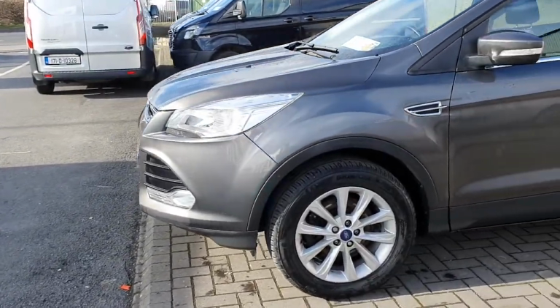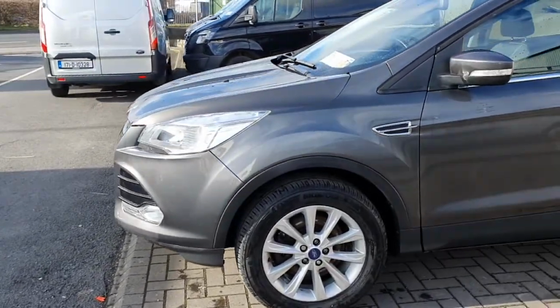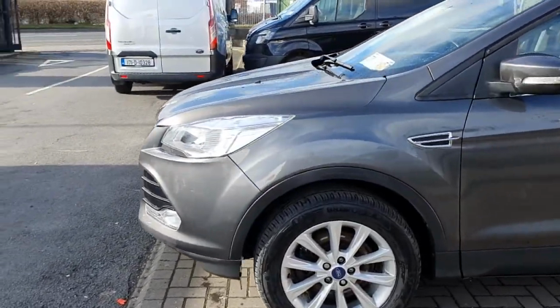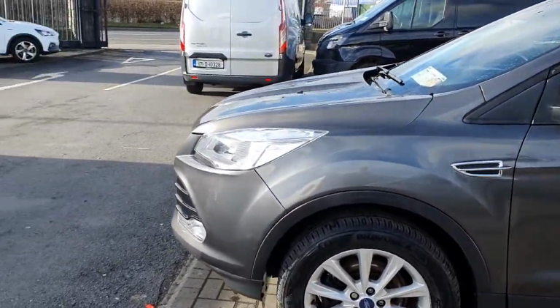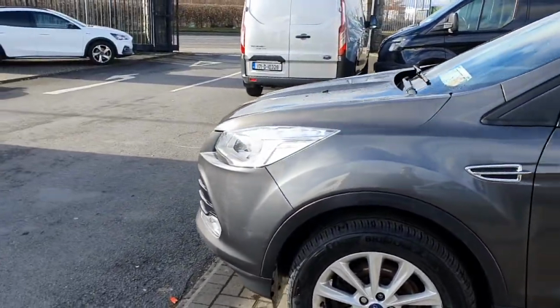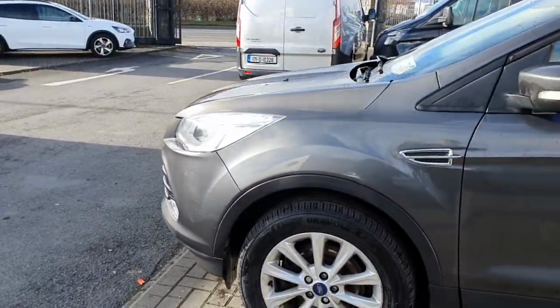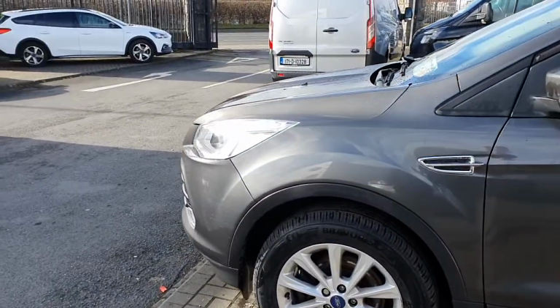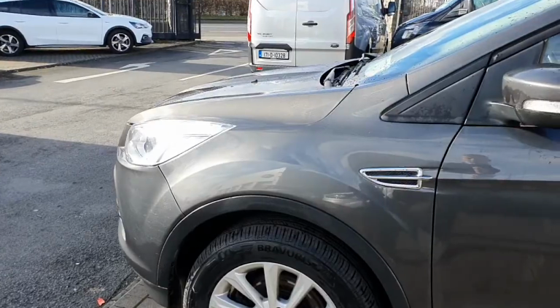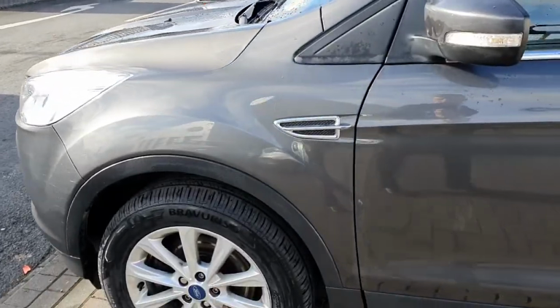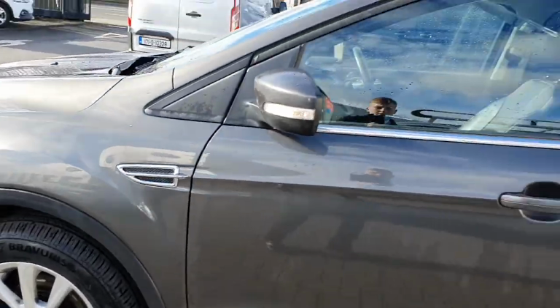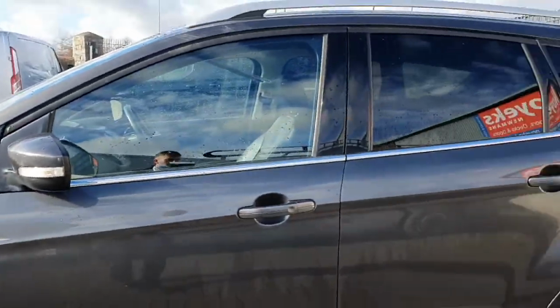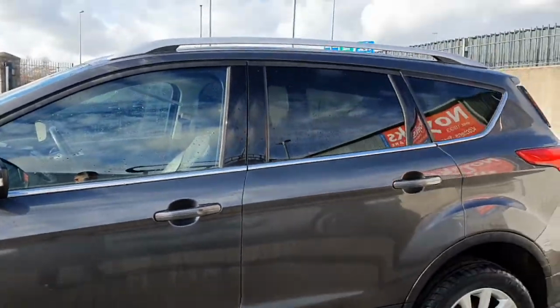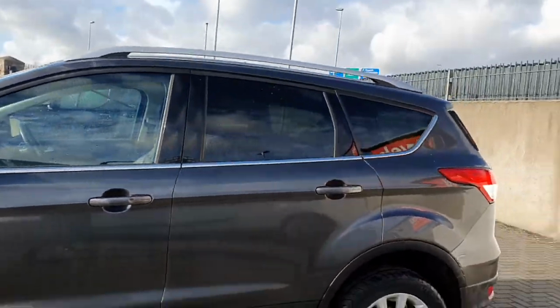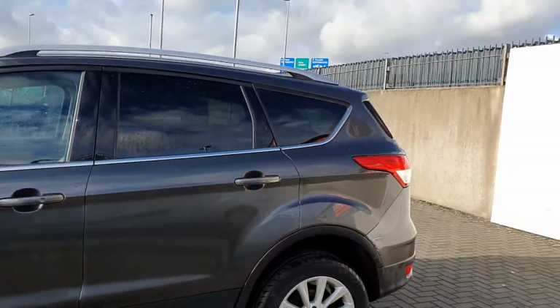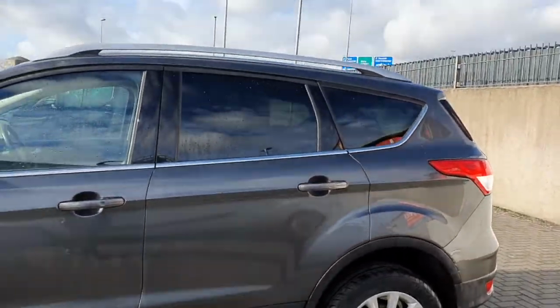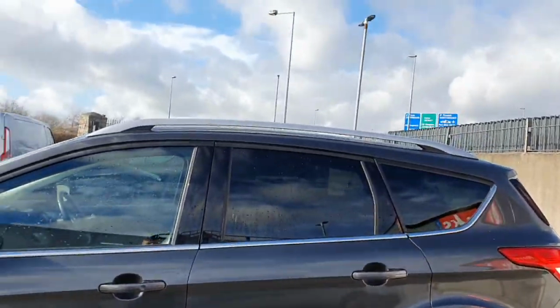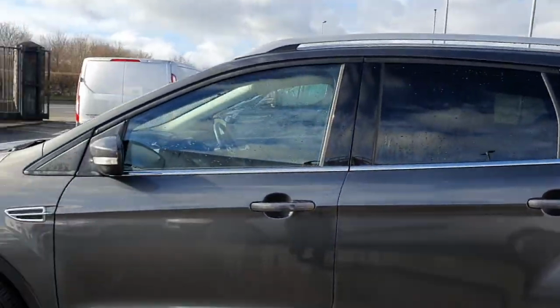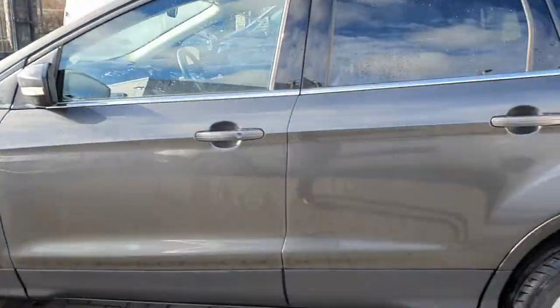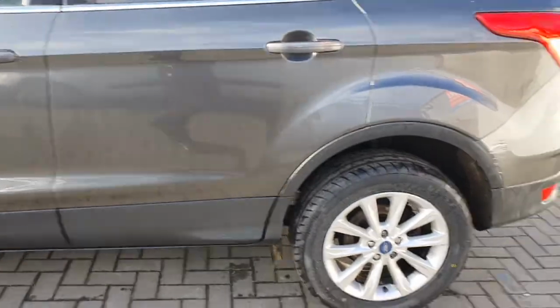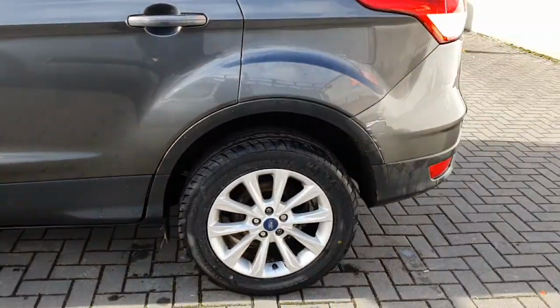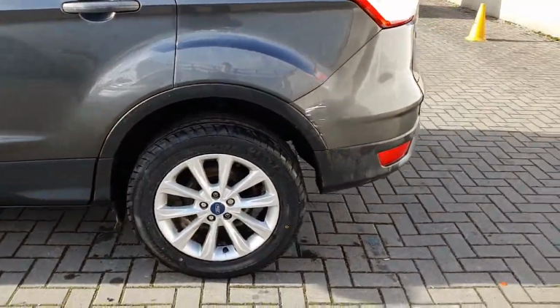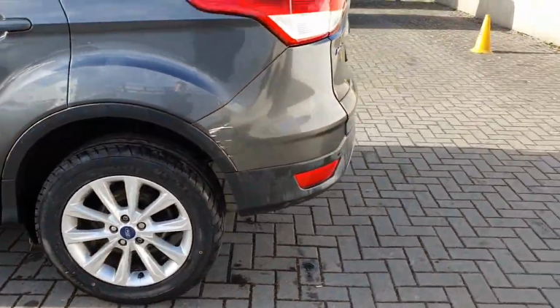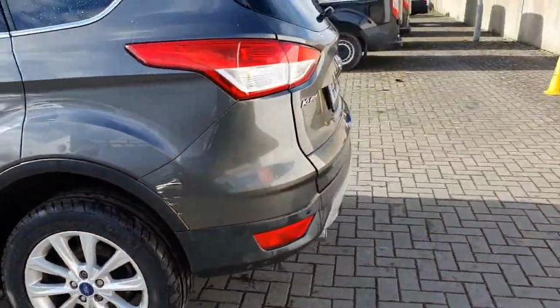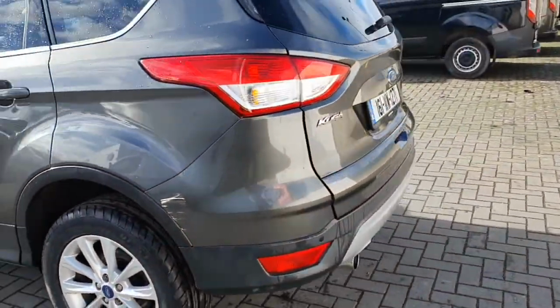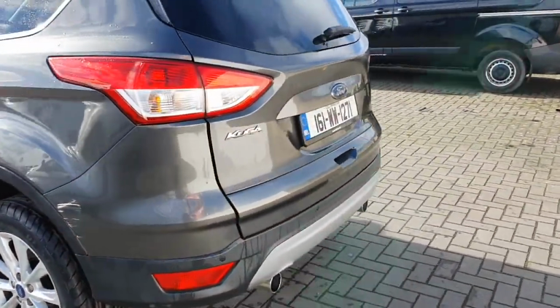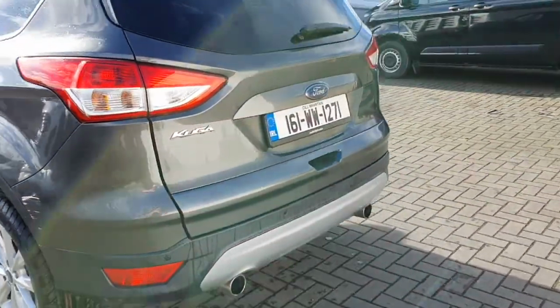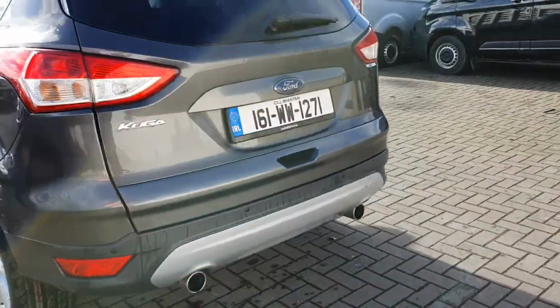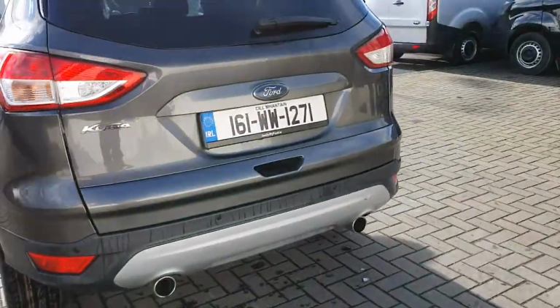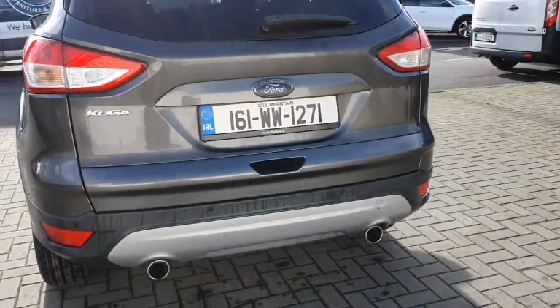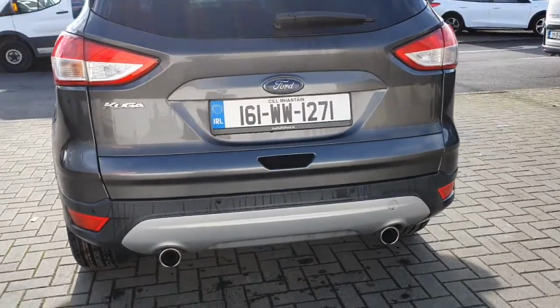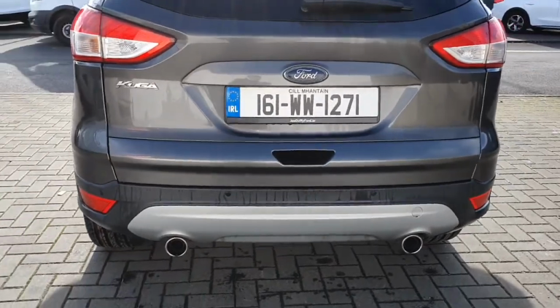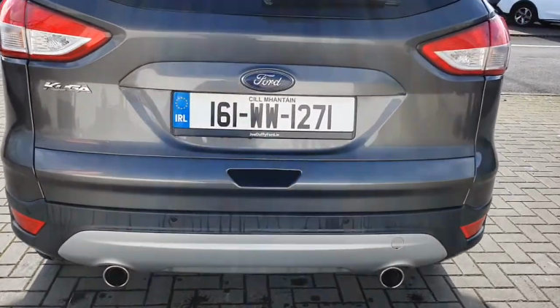This car is filled with chrome as it is the Titanium, from the front grille to just under the windows. We also have the roof bars on top, 10 spoke alloy wheels, parking sensors in the rear, double exhaust and fog lights.